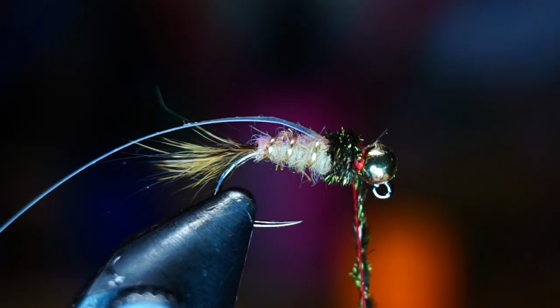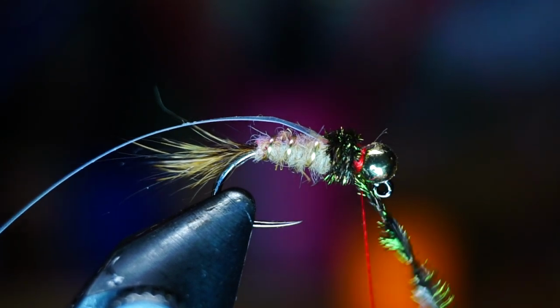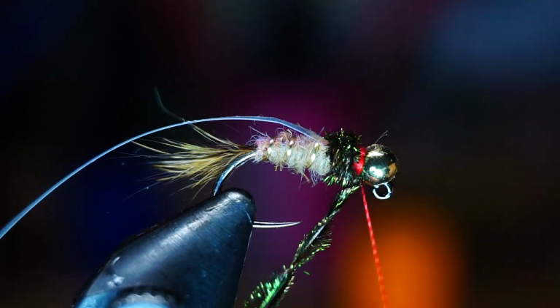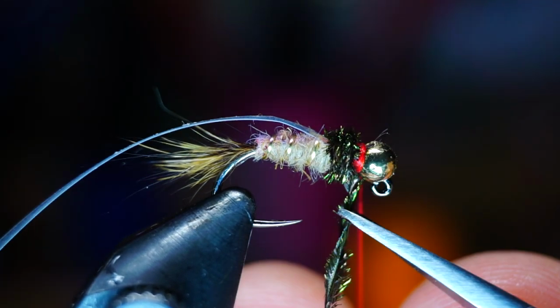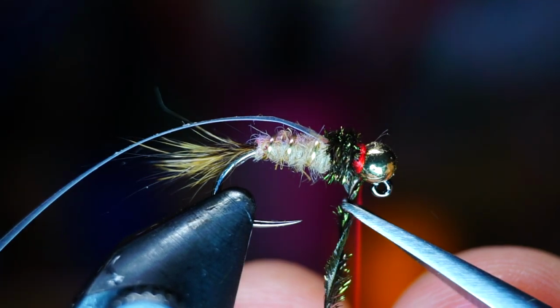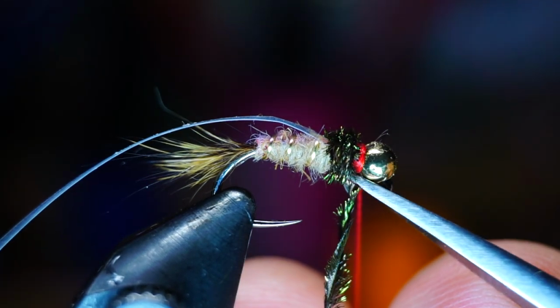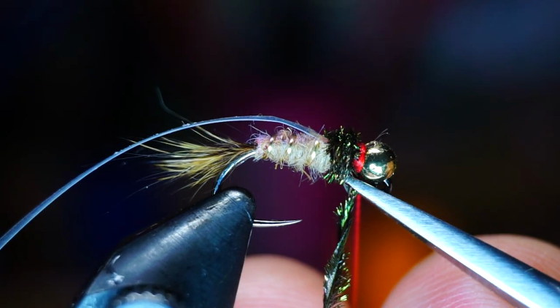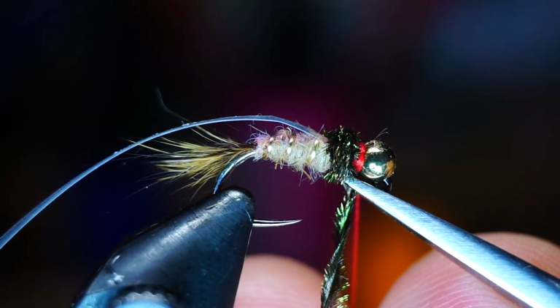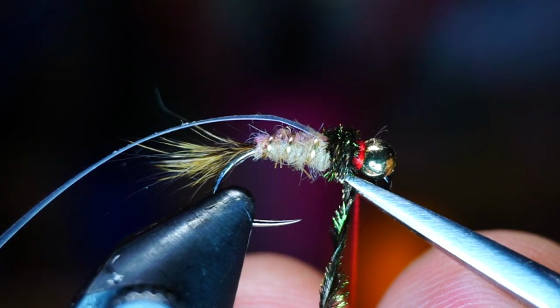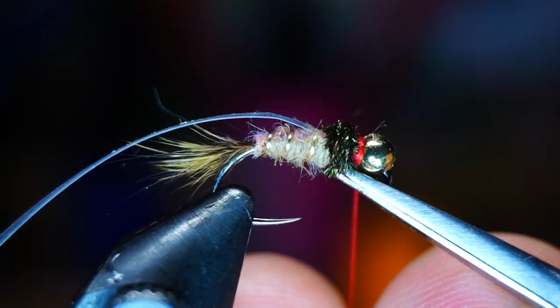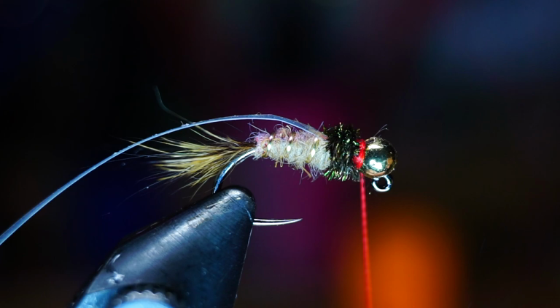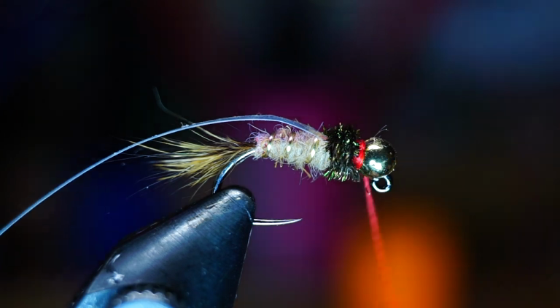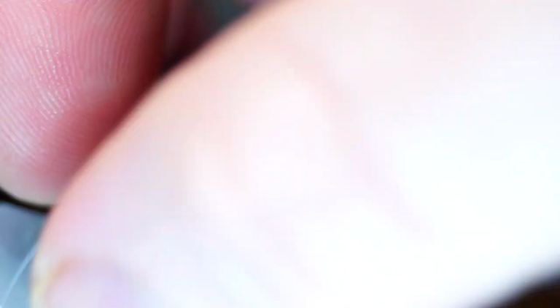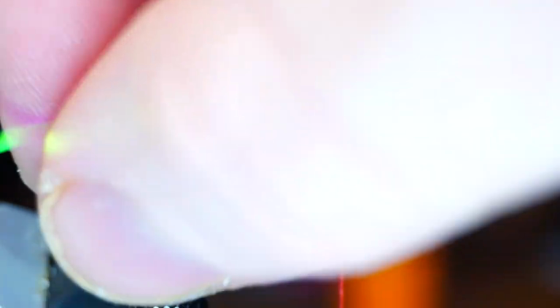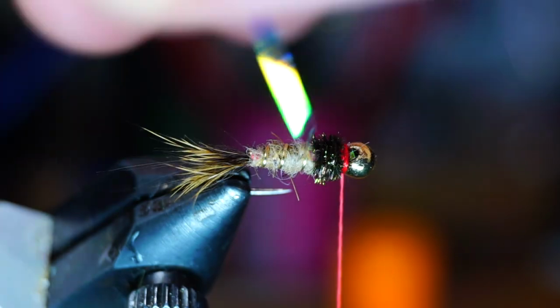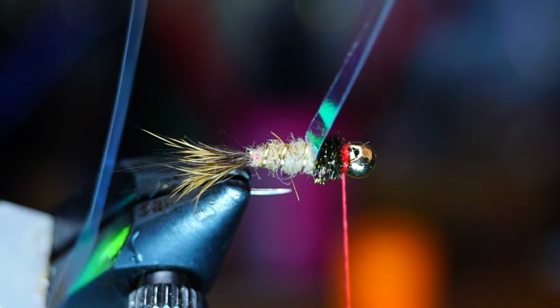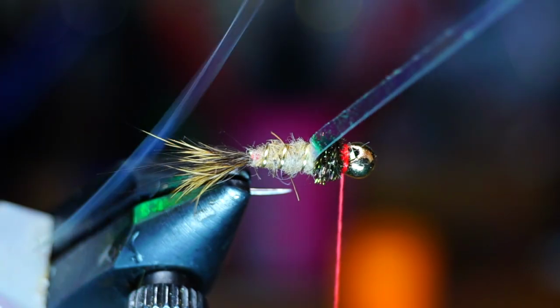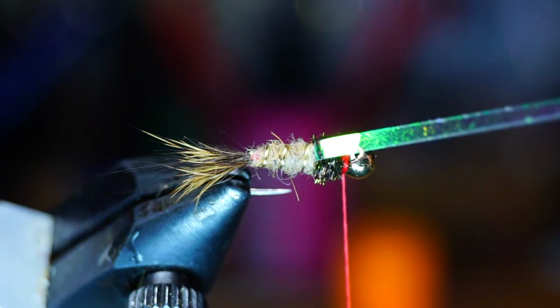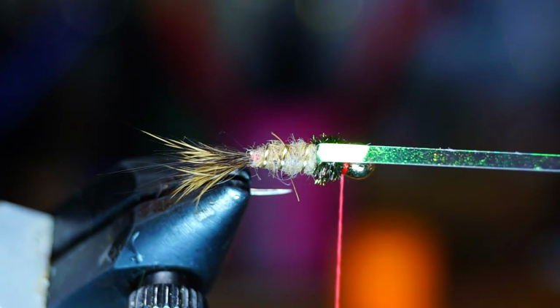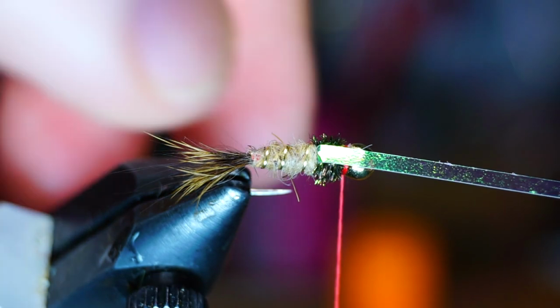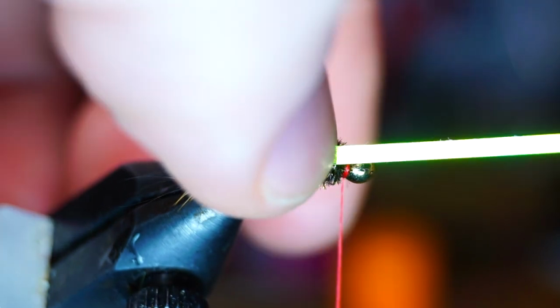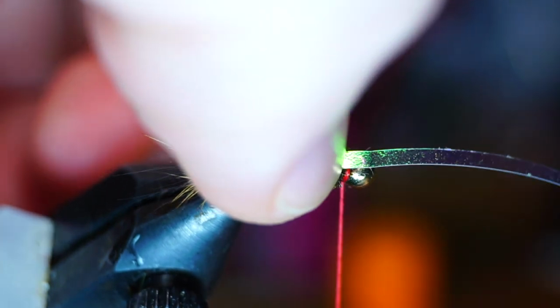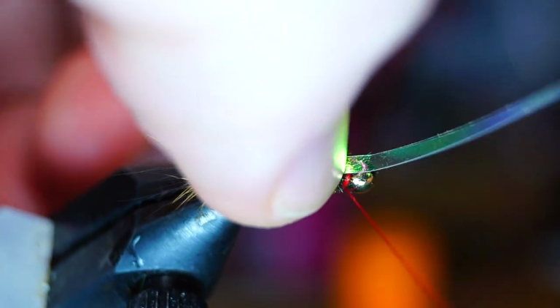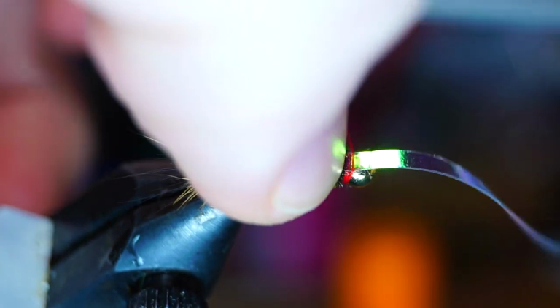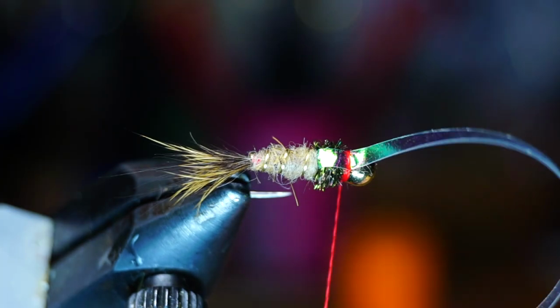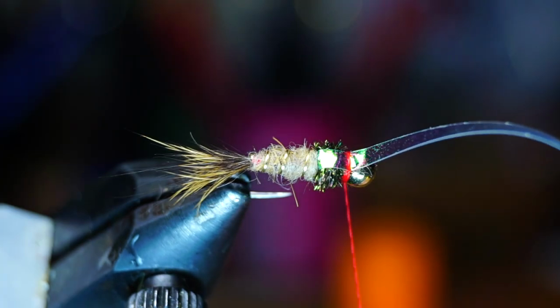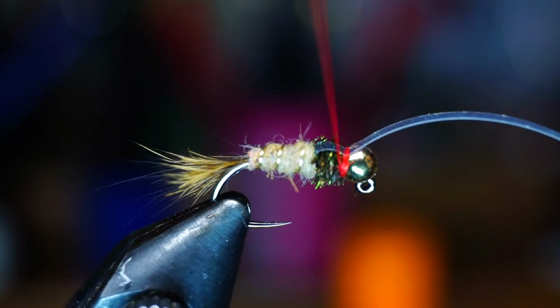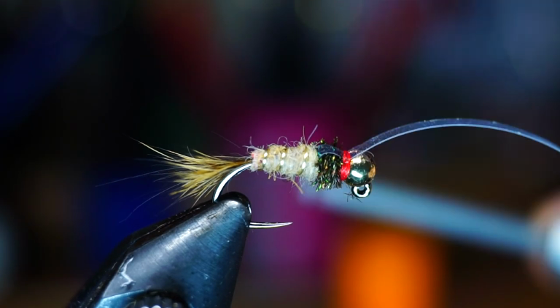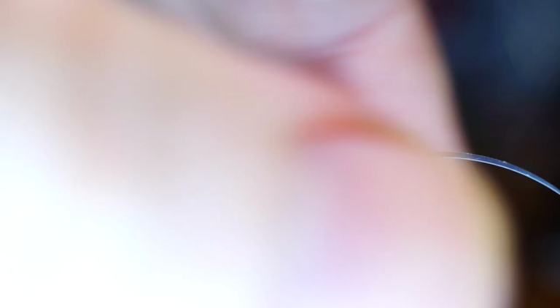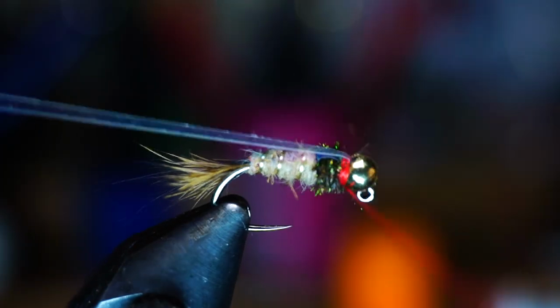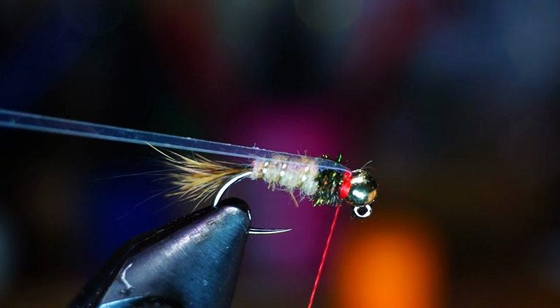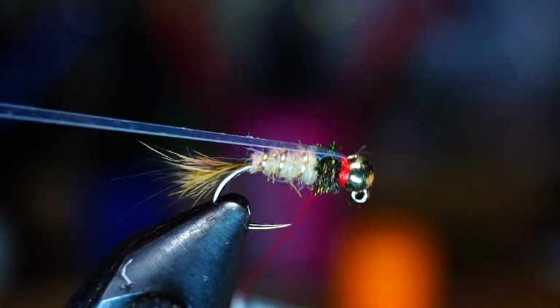Tie it off and trim off the waste. Now bring the flash up and over the herl and create a flashy wing case. Then capture it and trim off the waste as well.